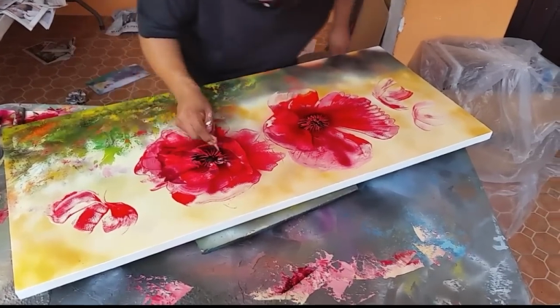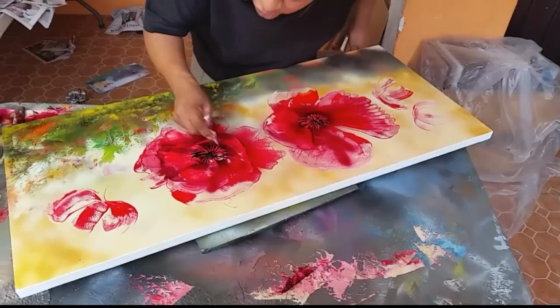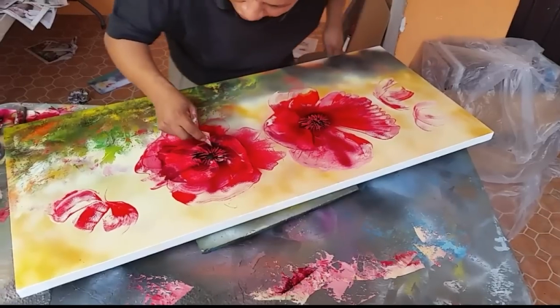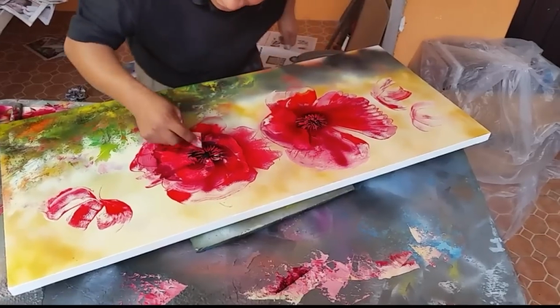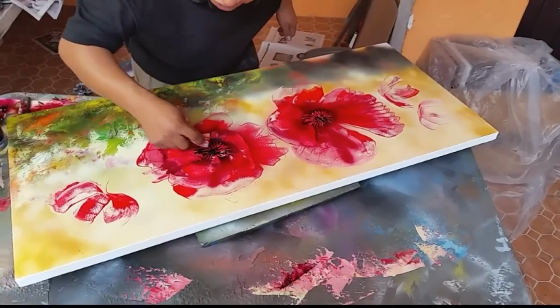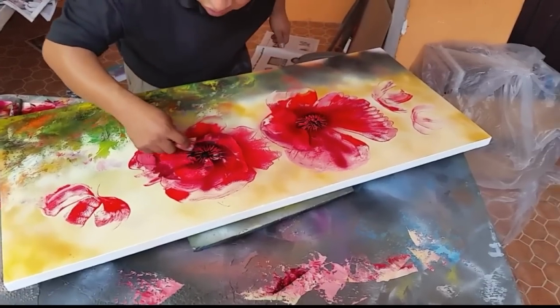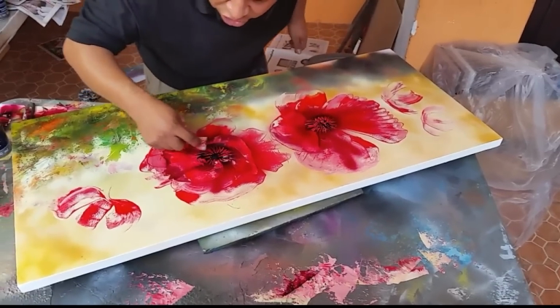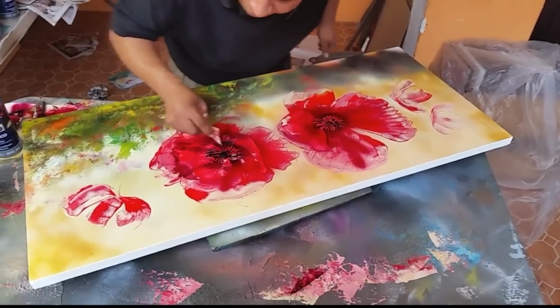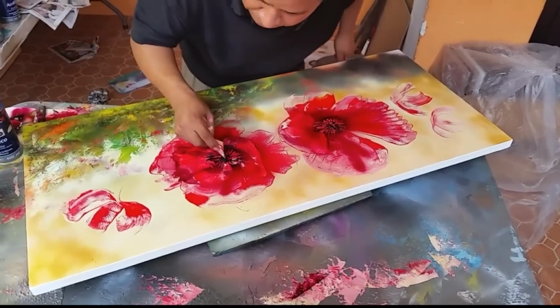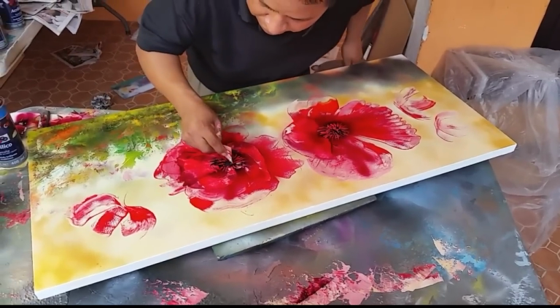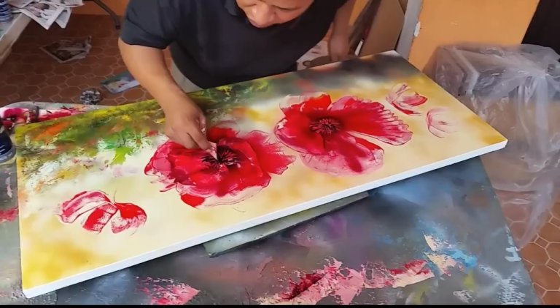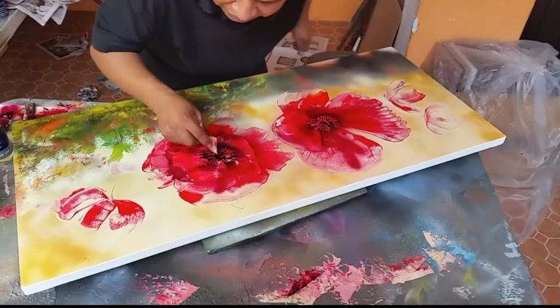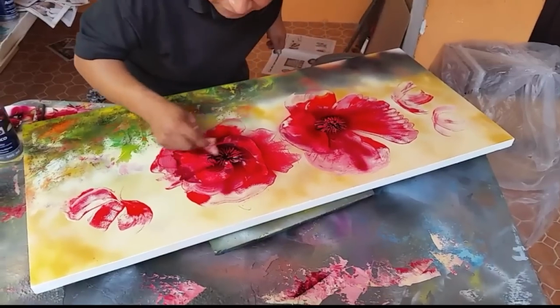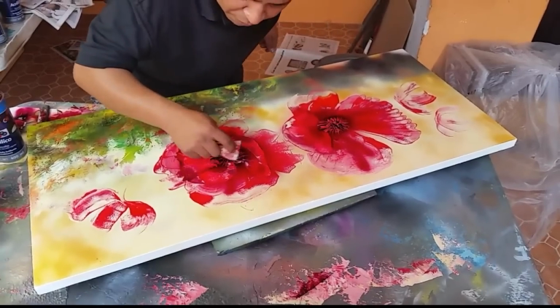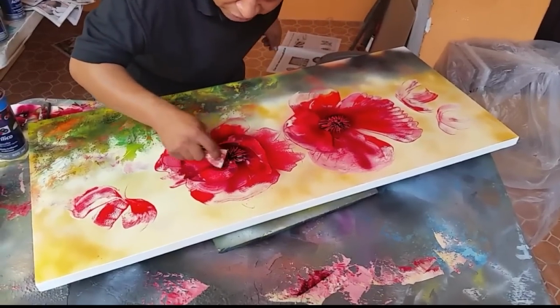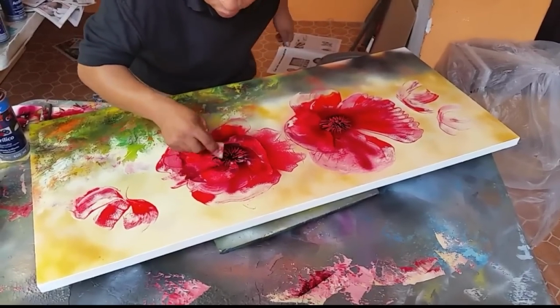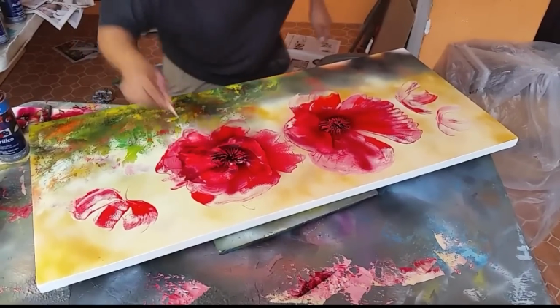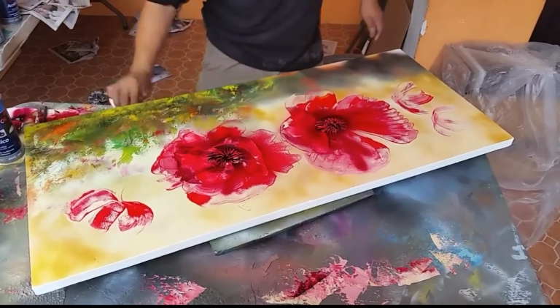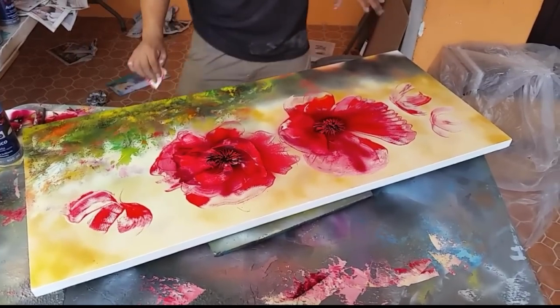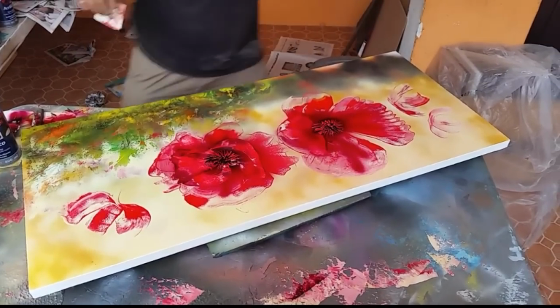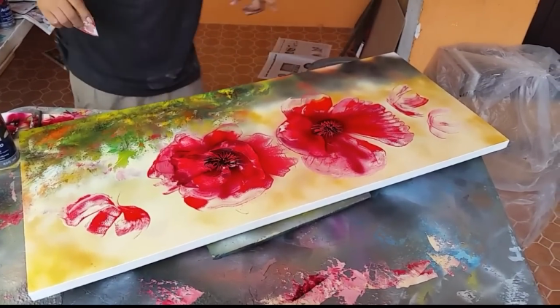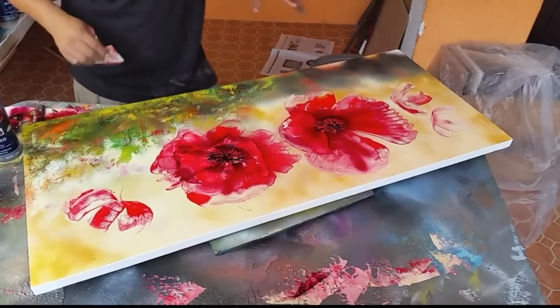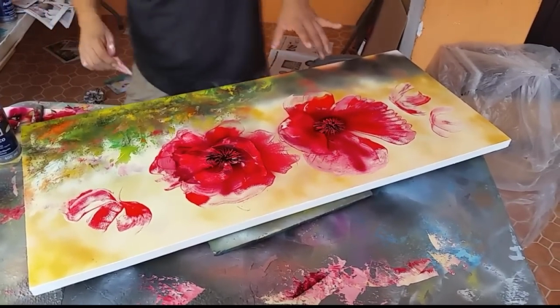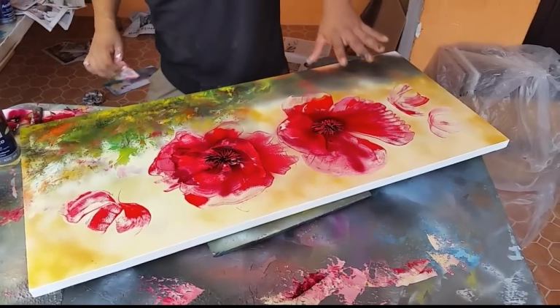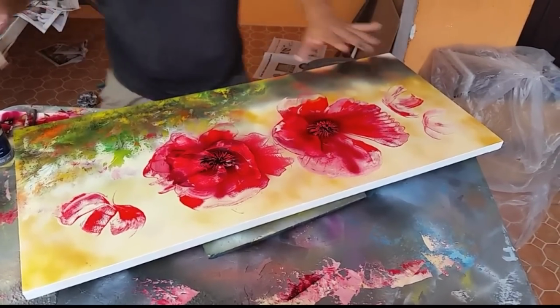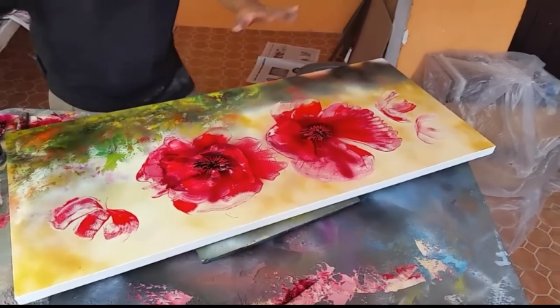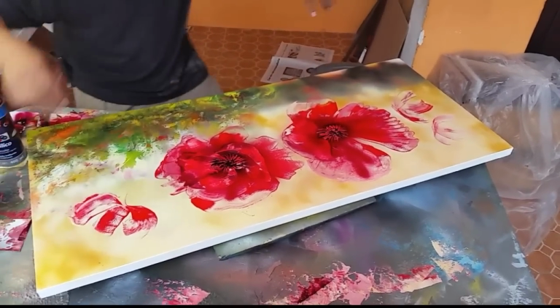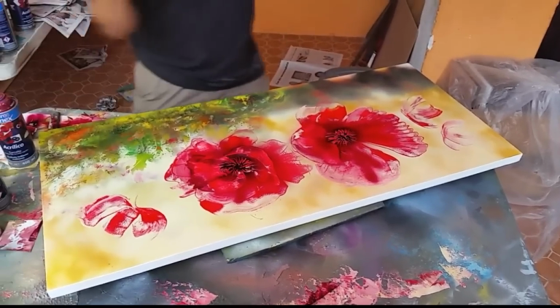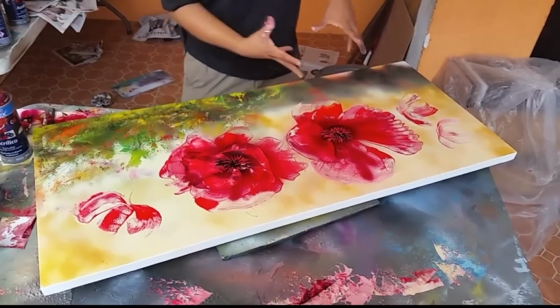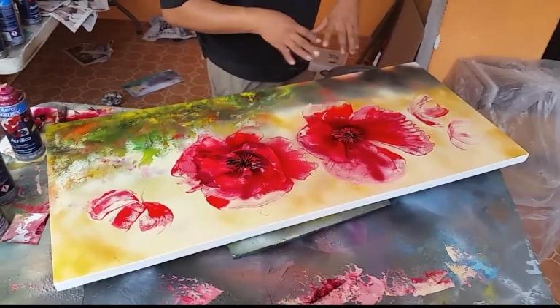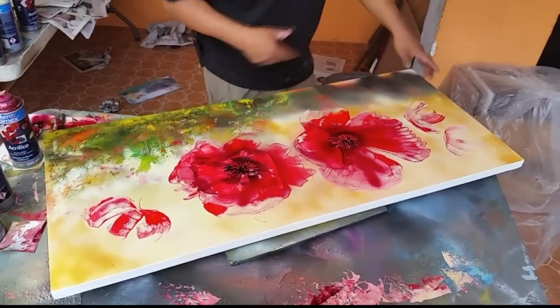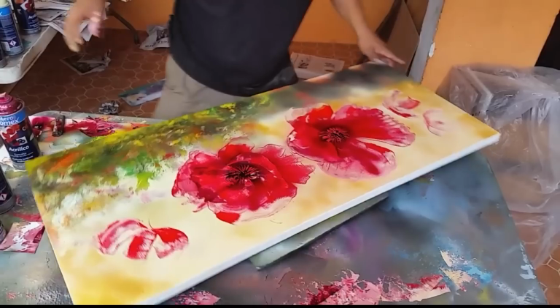The paint has to be wet and then you can scratch — la pintura tiene que estar fresca para poder rasparlo. Ahí está. Now it's time to paint this part.